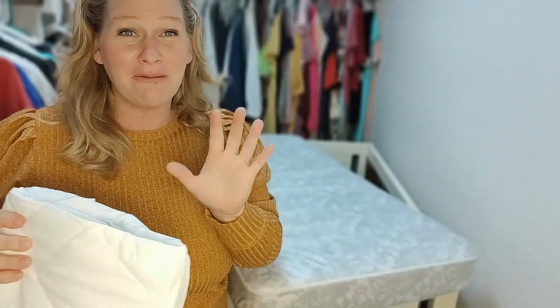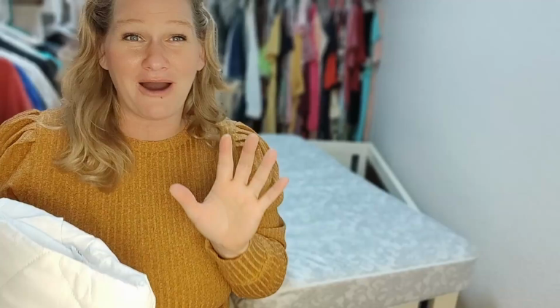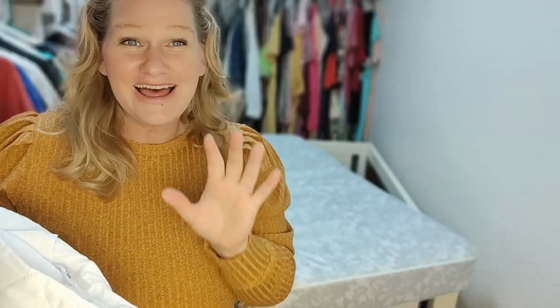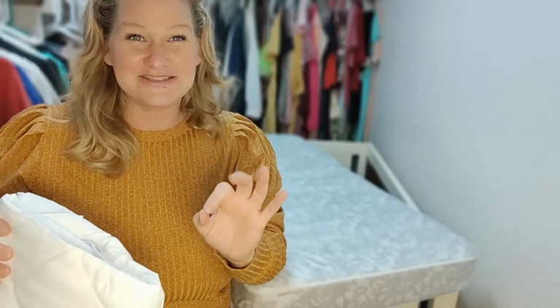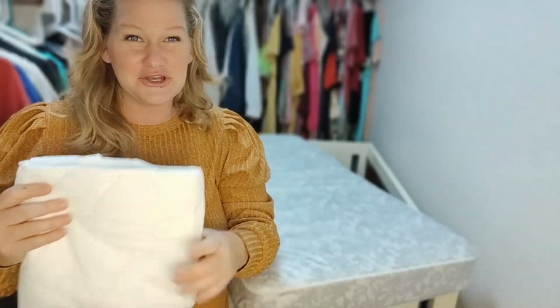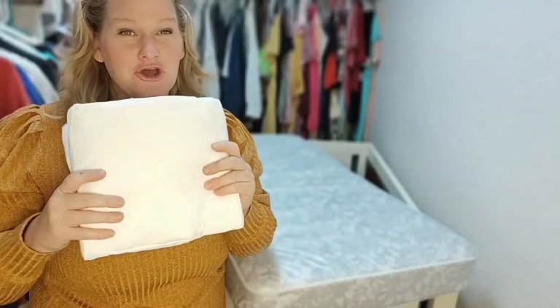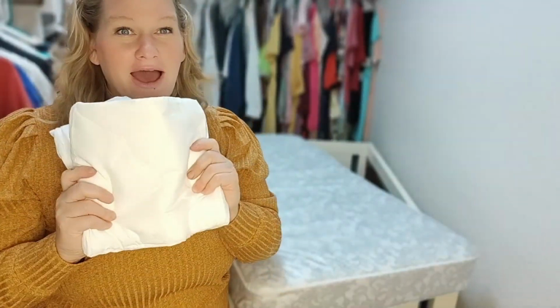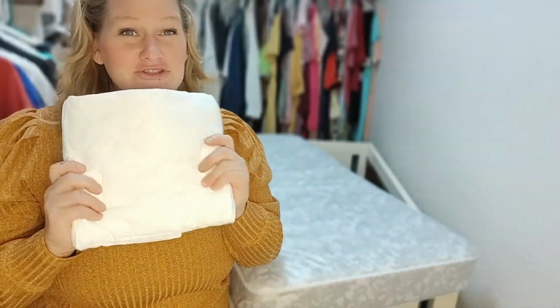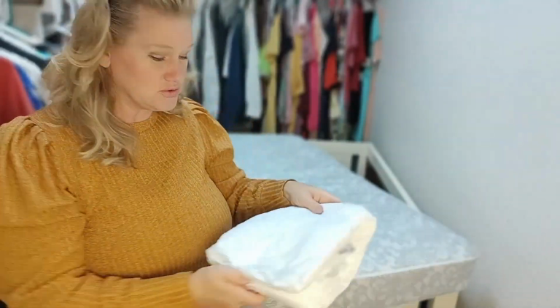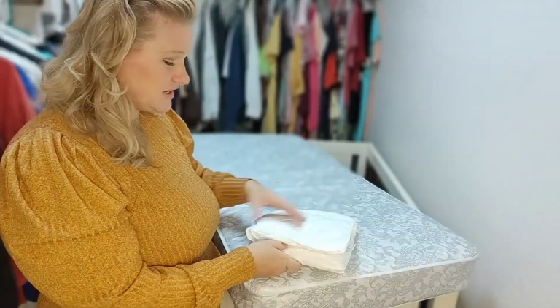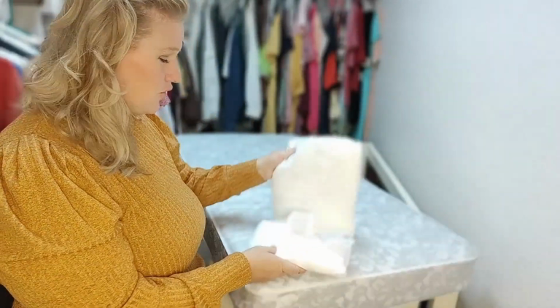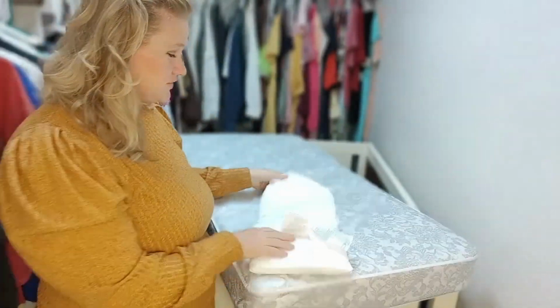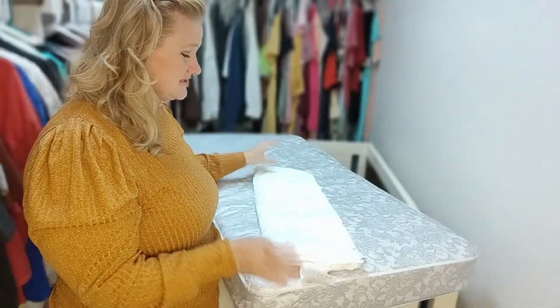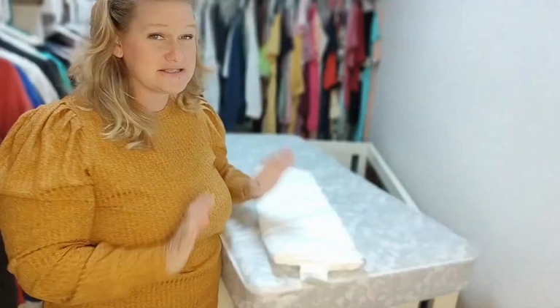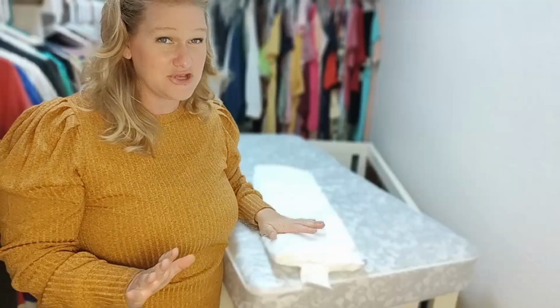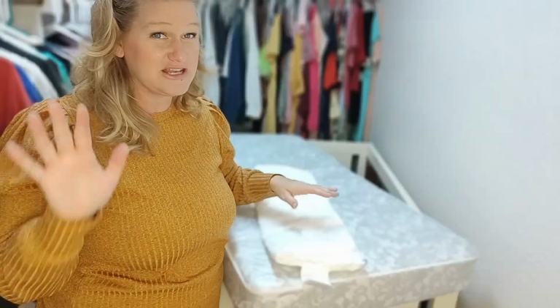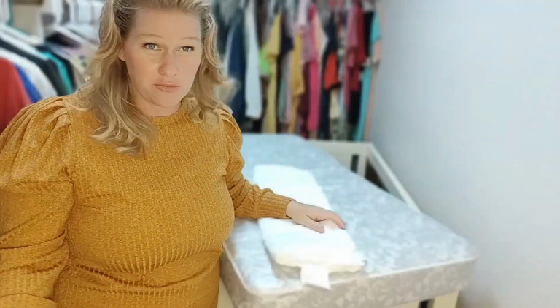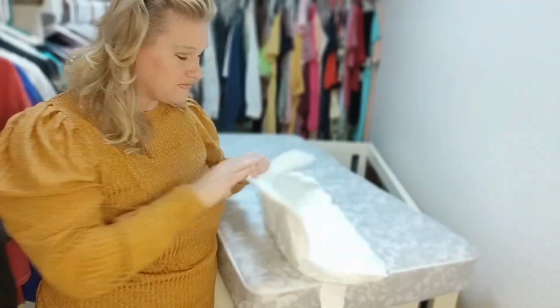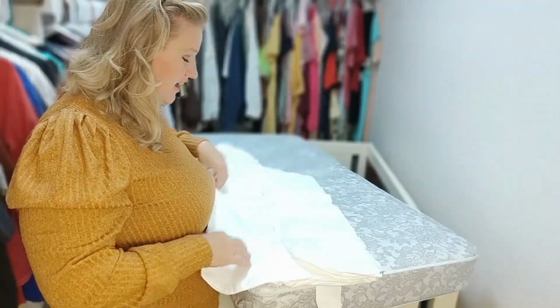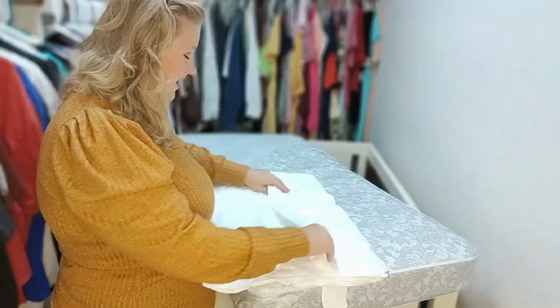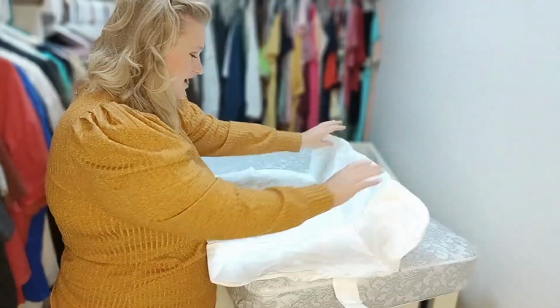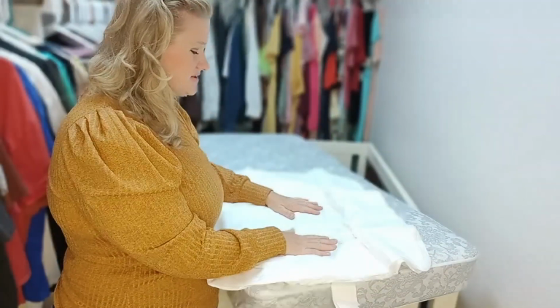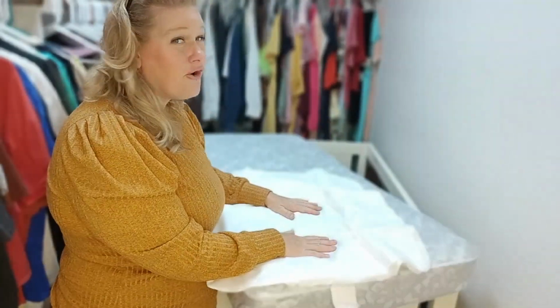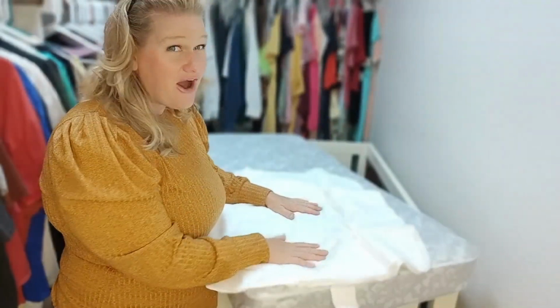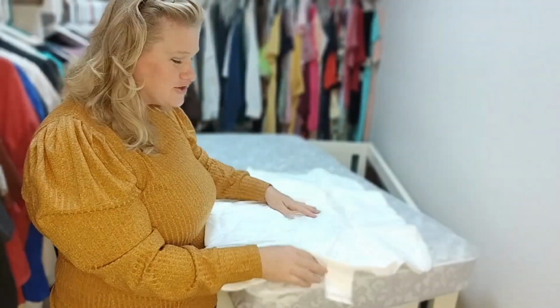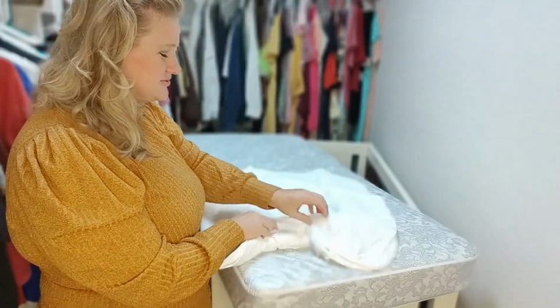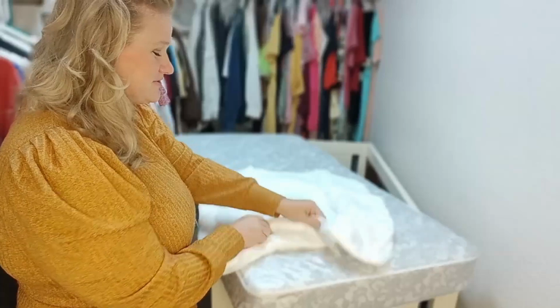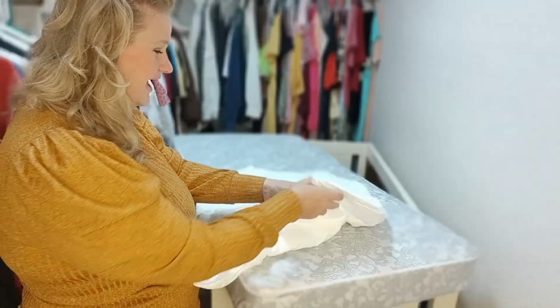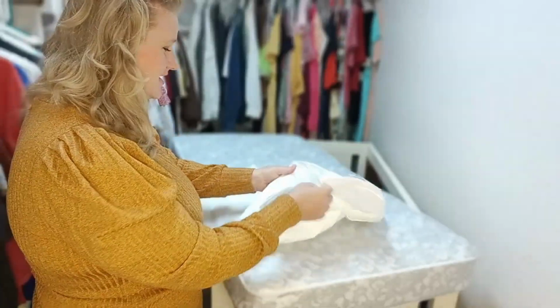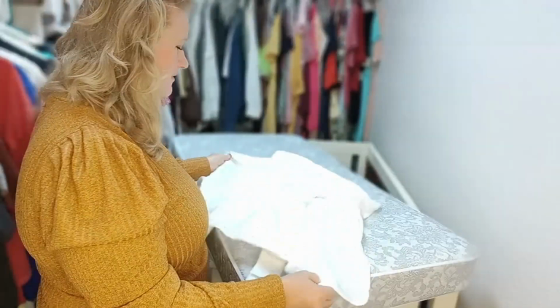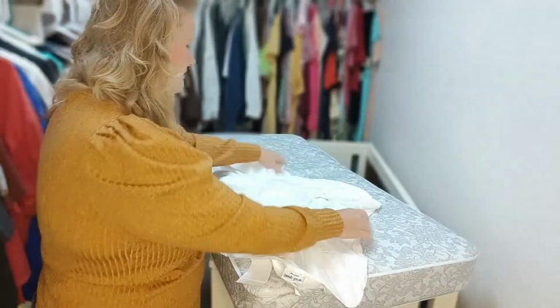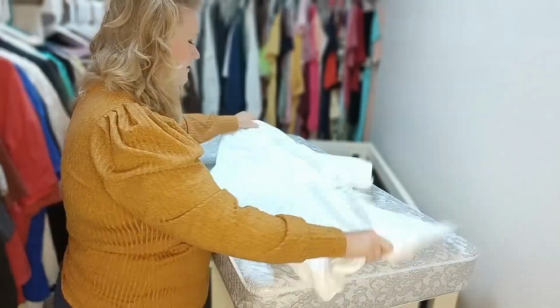Number one, that is the first thing you should know — it is so soft and so cute. This is the Sleep Zone. It is waterproof and it is so soft. I know, I'm just so amazed. Come on moms, you know what I'm talking about.